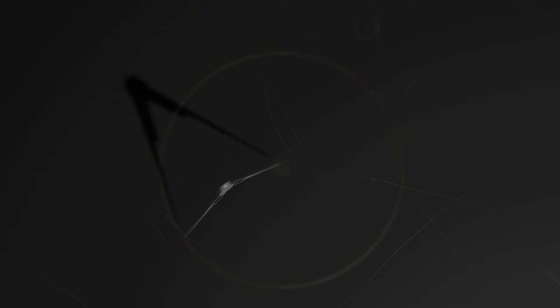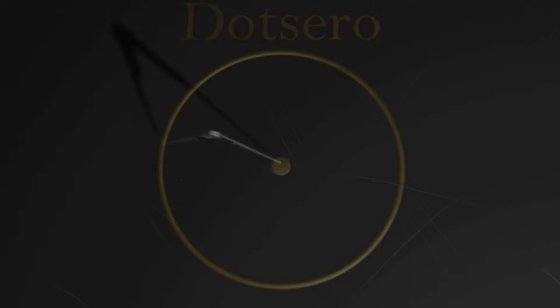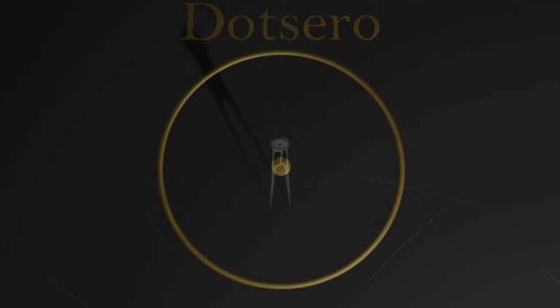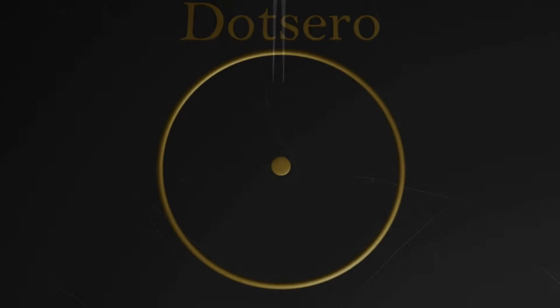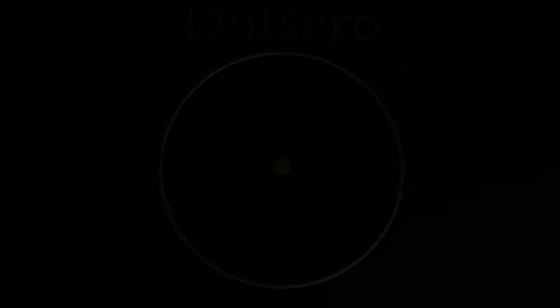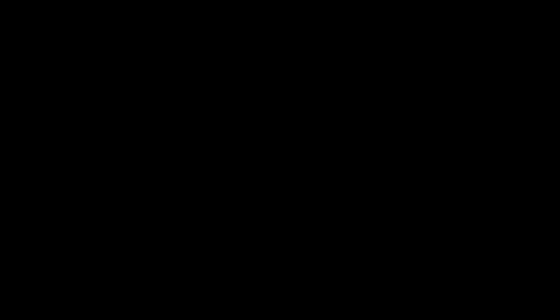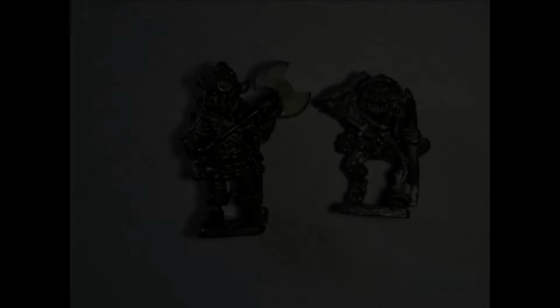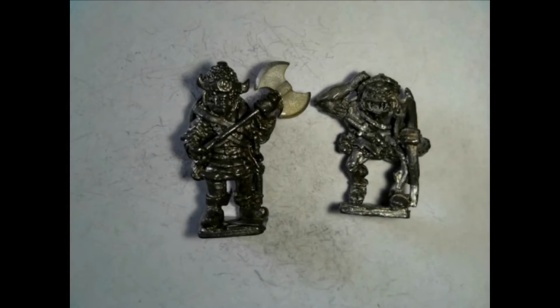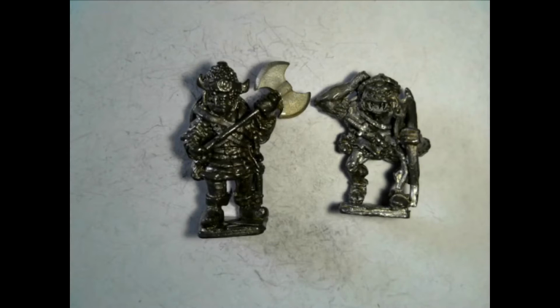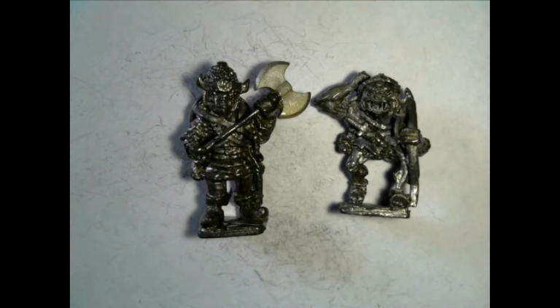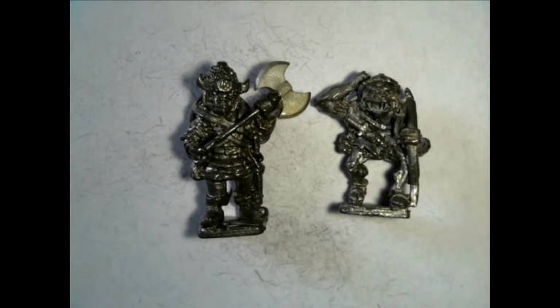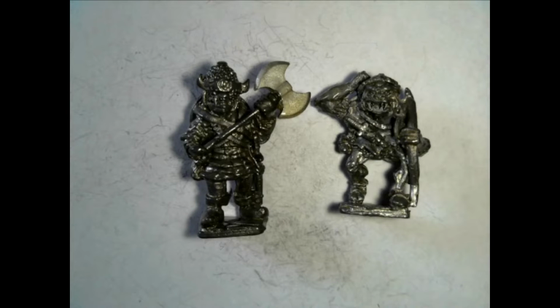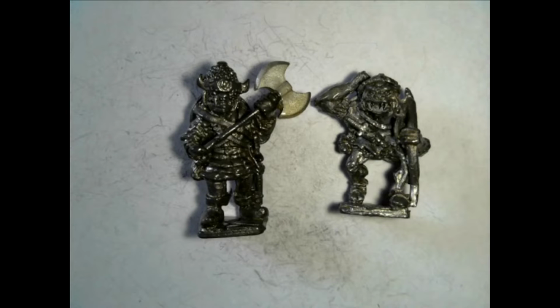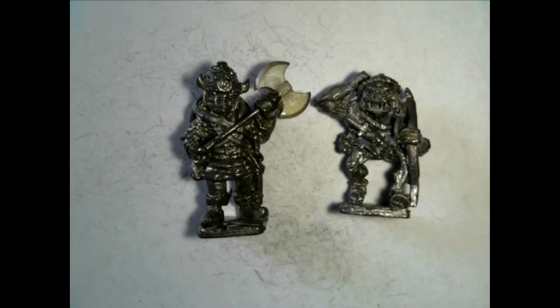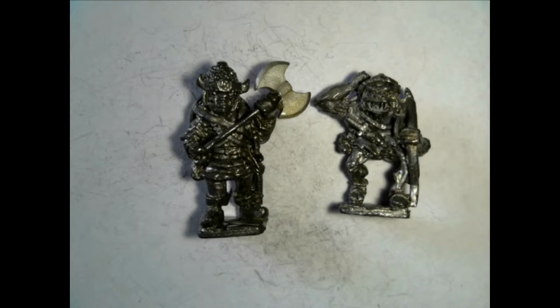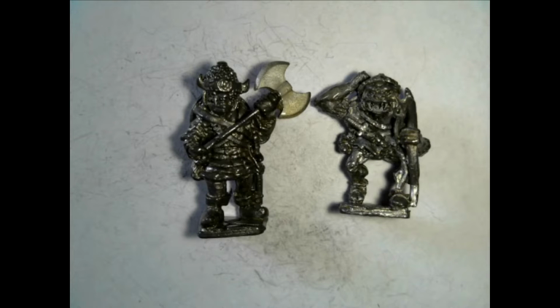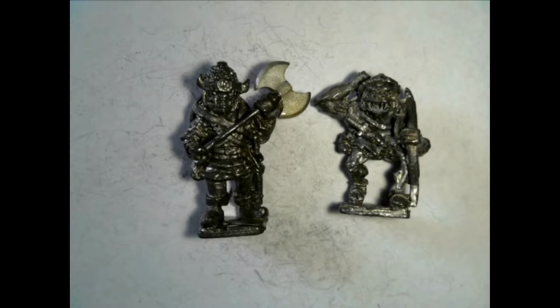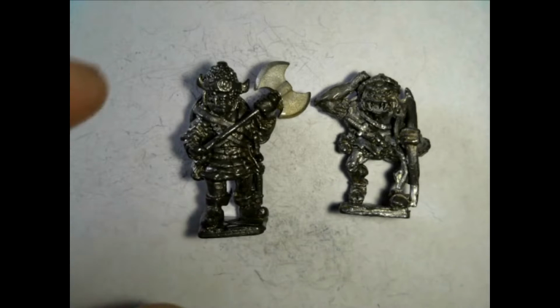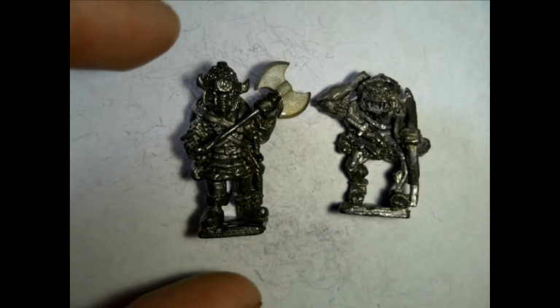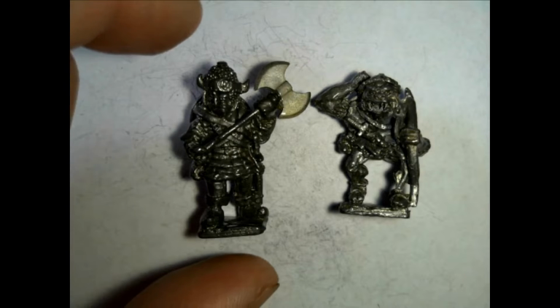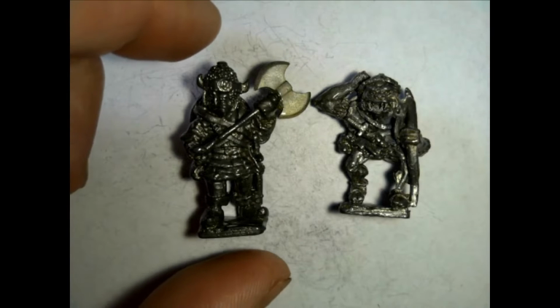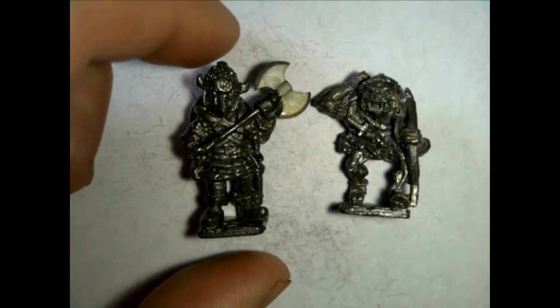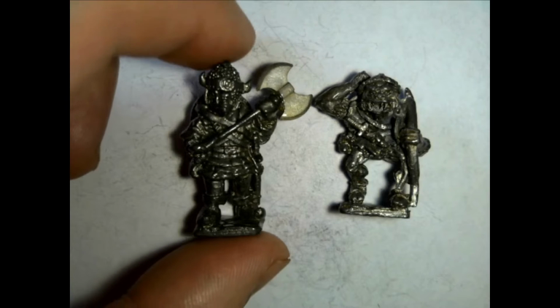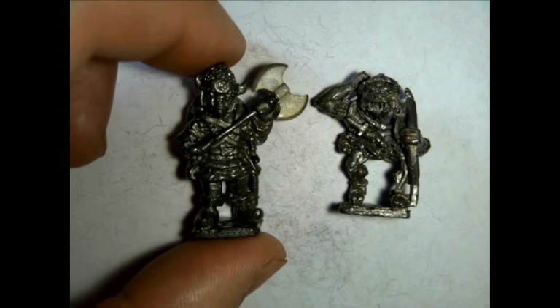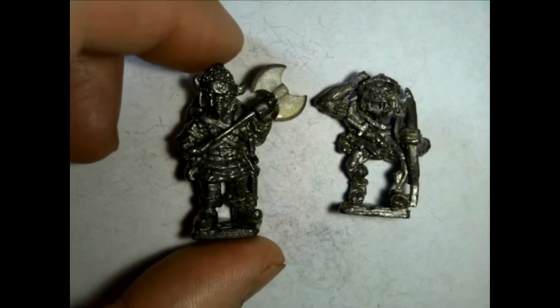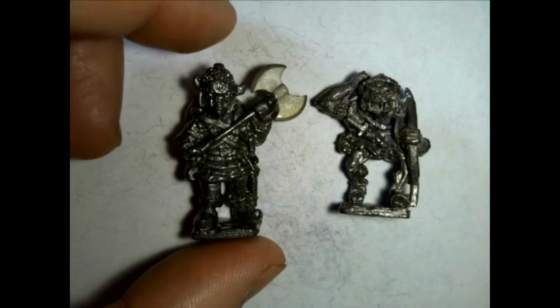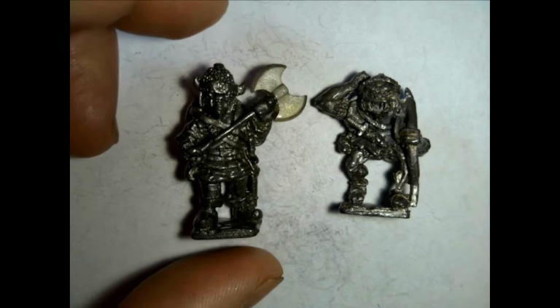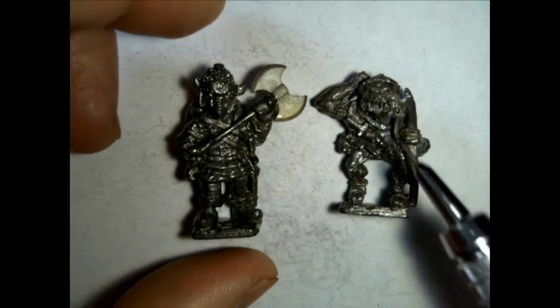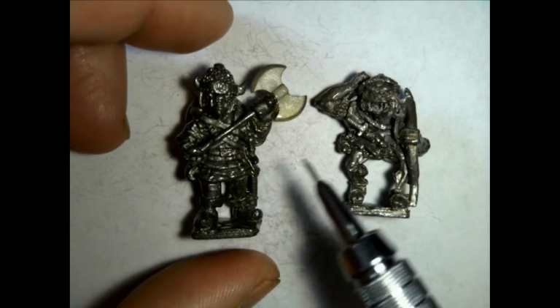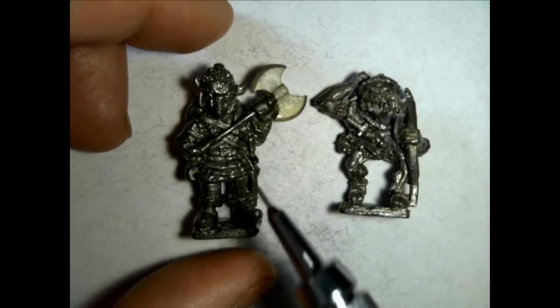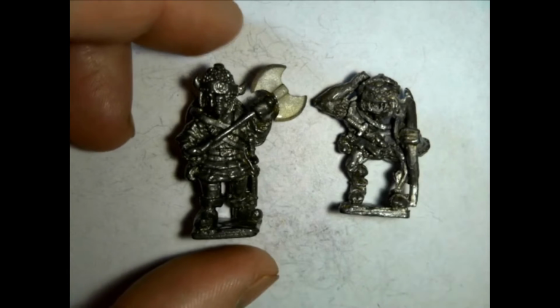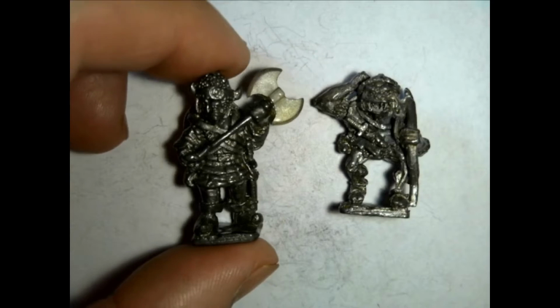Dot Zero. This is Dot Zero. I like to go through metal miniatures and just reminisce a little bit. Today I thought I would specifically go through Hobgoblins and Gnolls.